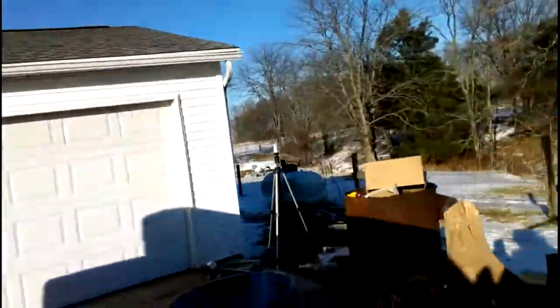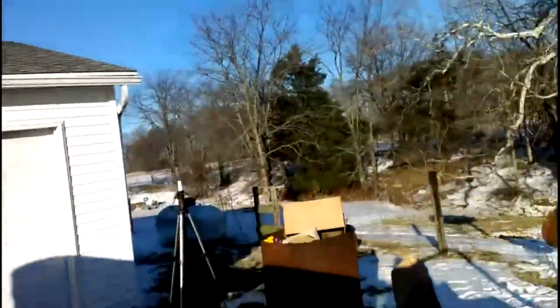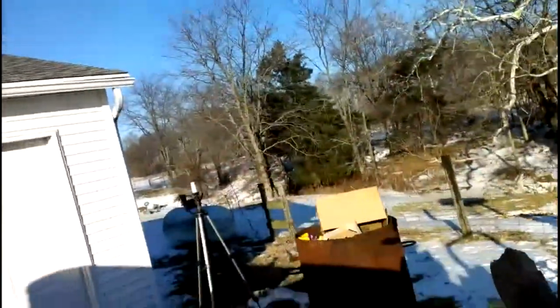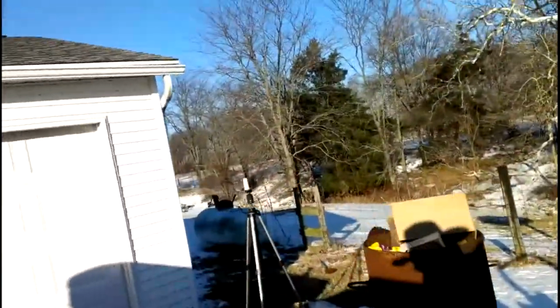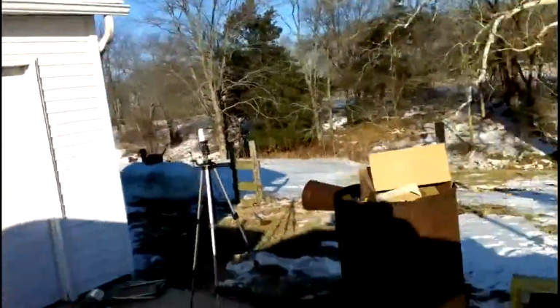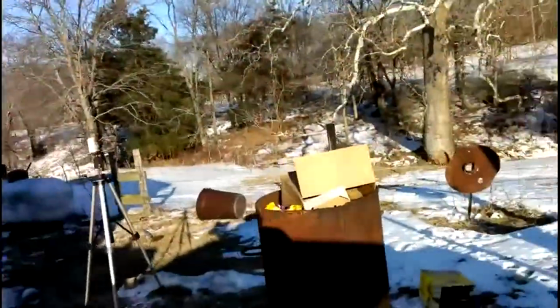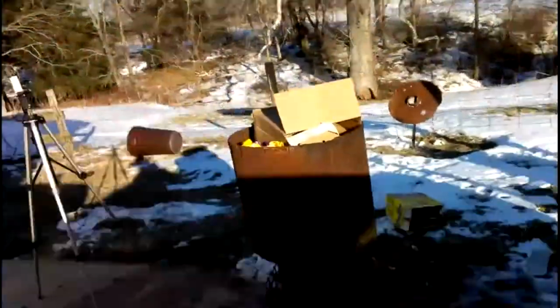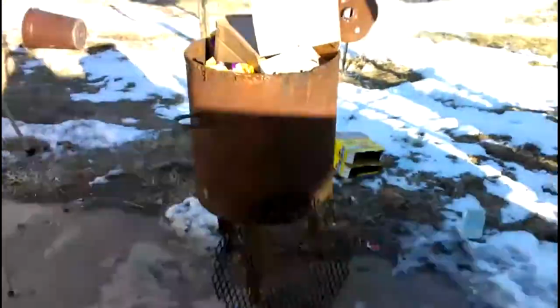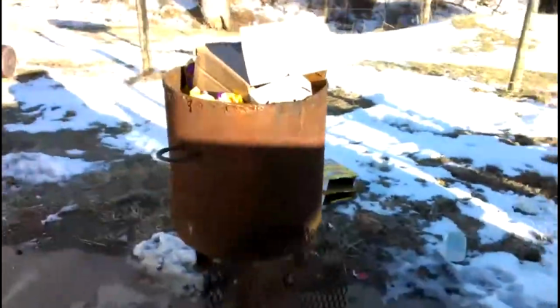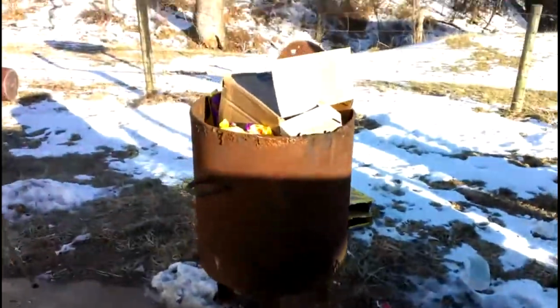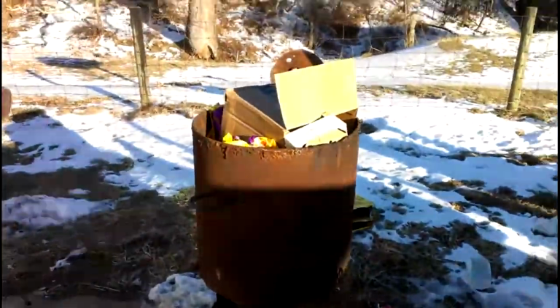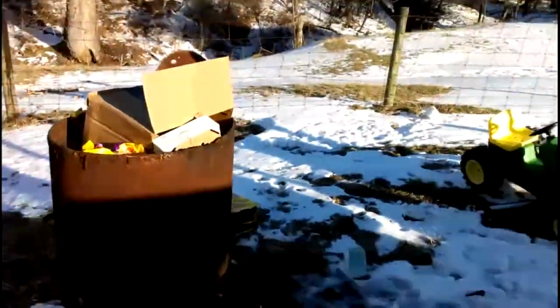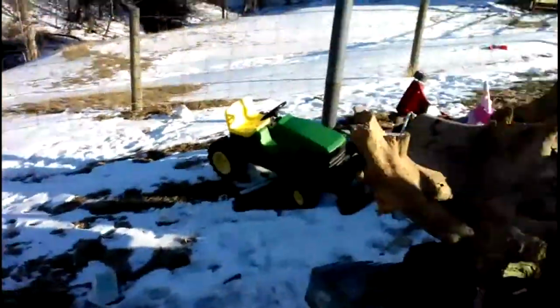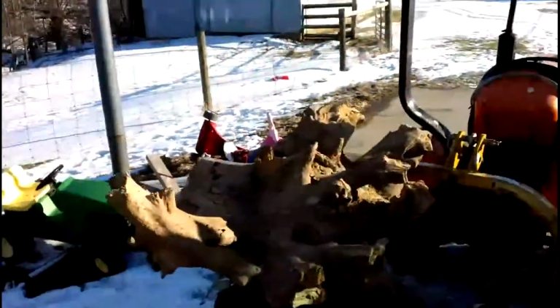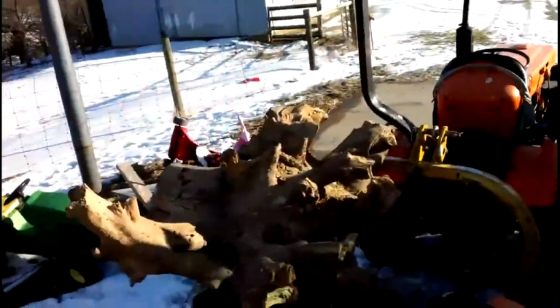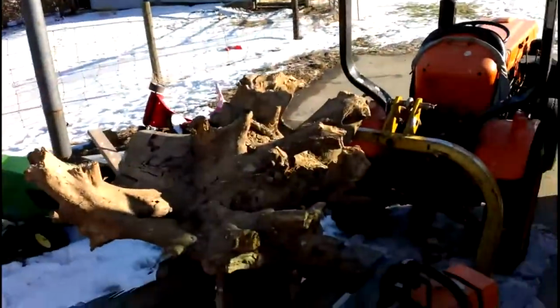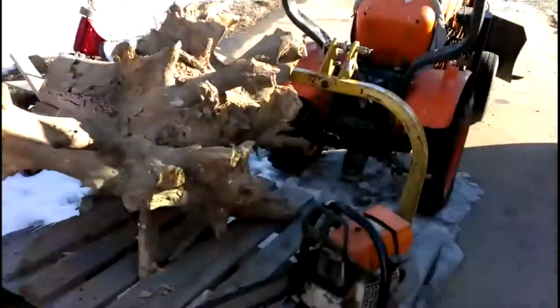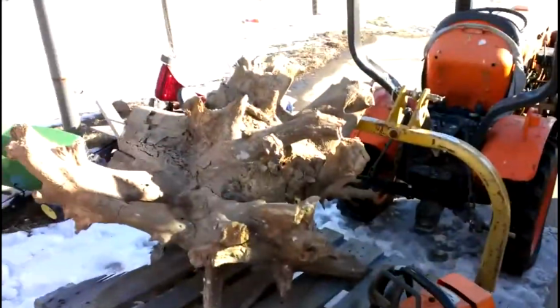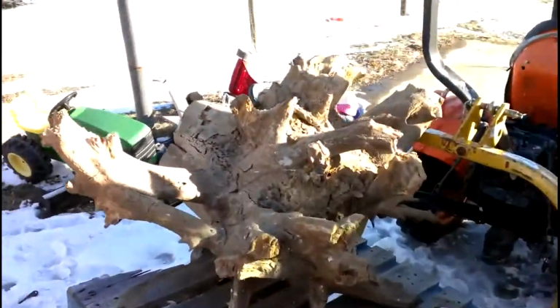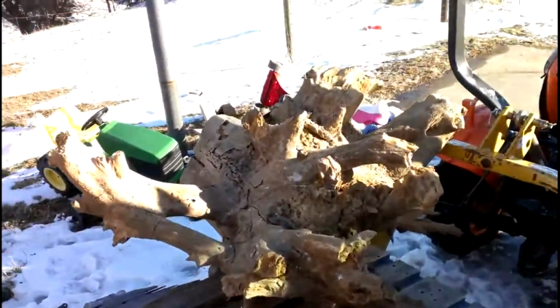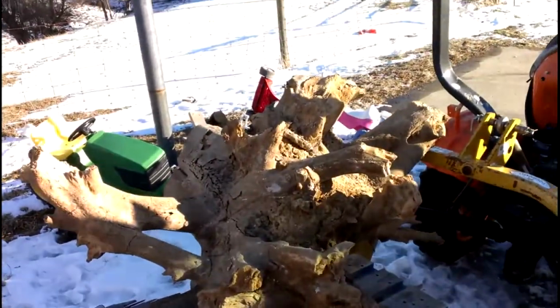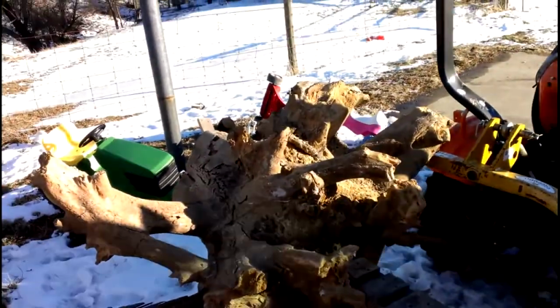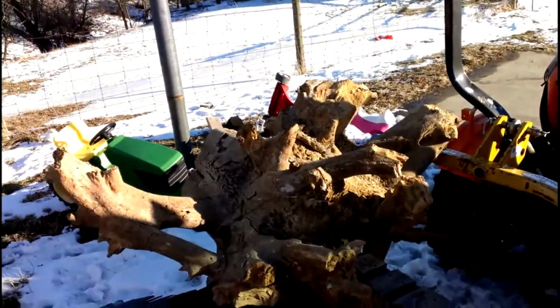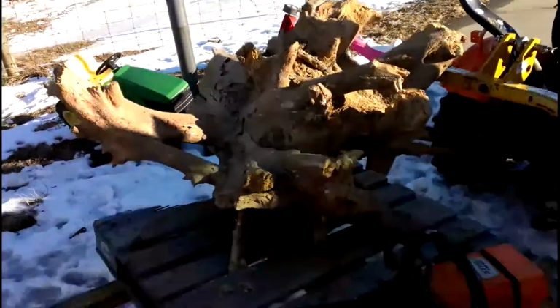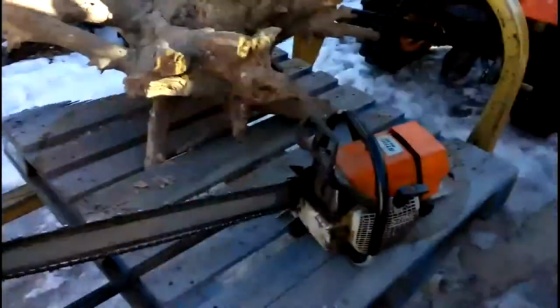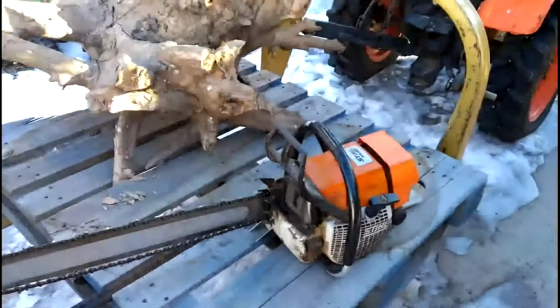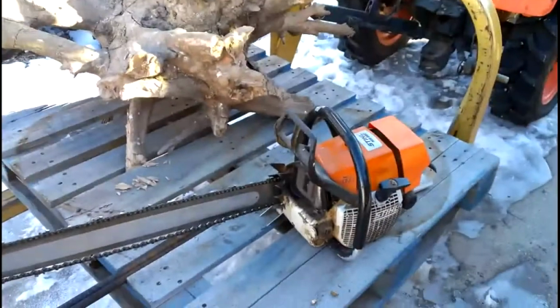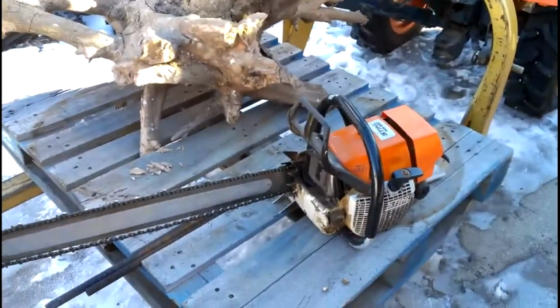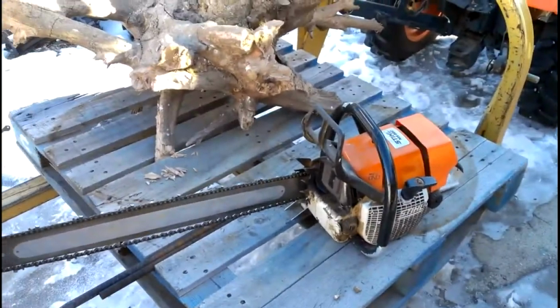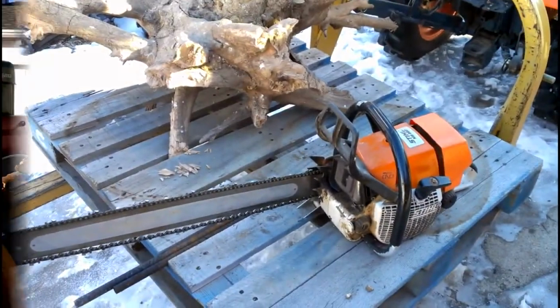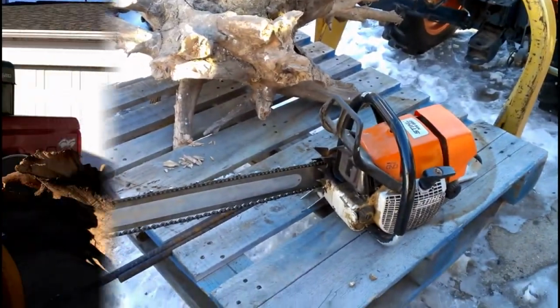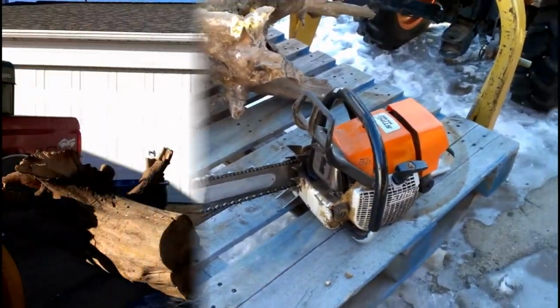It's like 20 degrees or something. I filled up my fire pit here and I thought I was gonna cut up this stump and I'd throw the camera out and let you see.